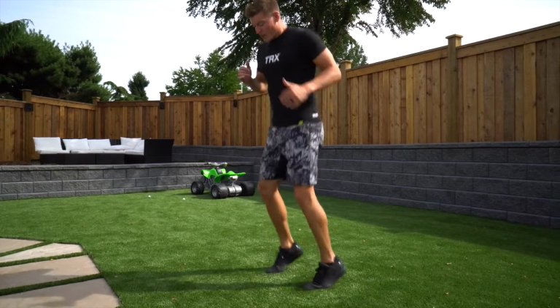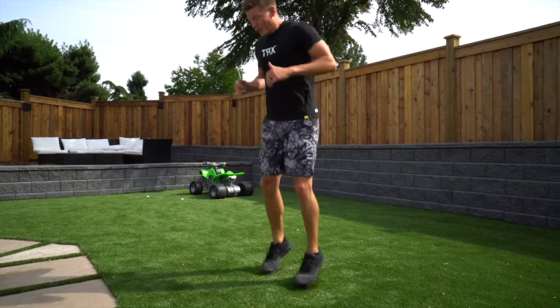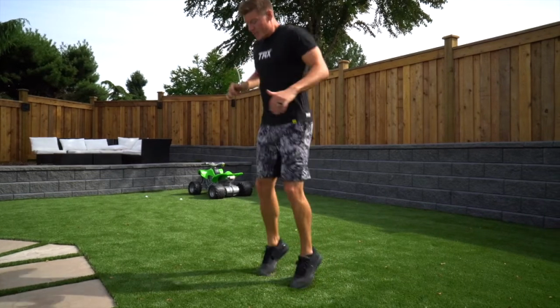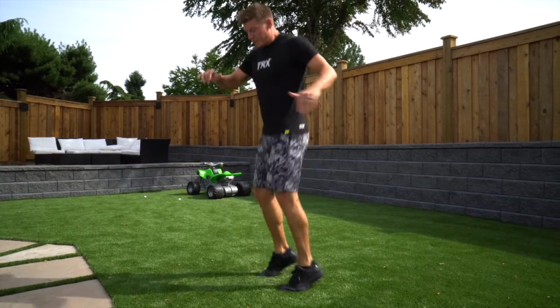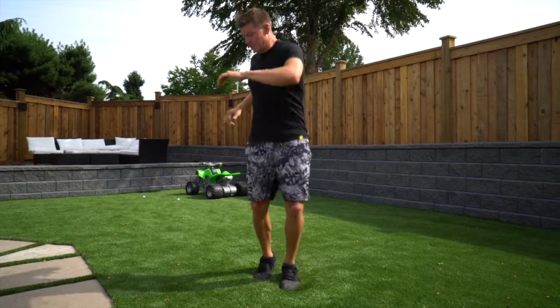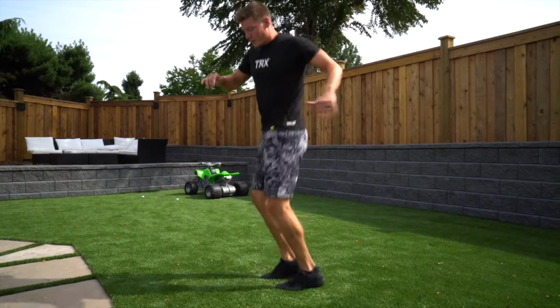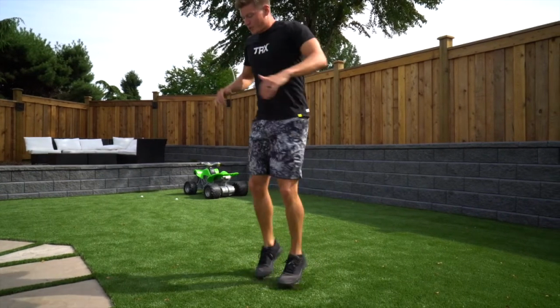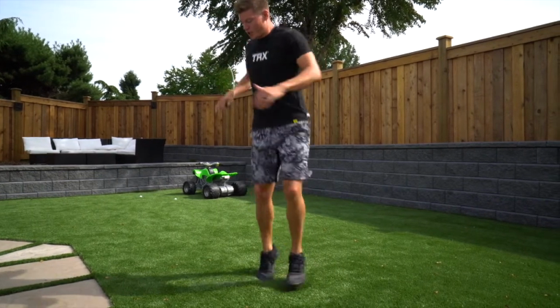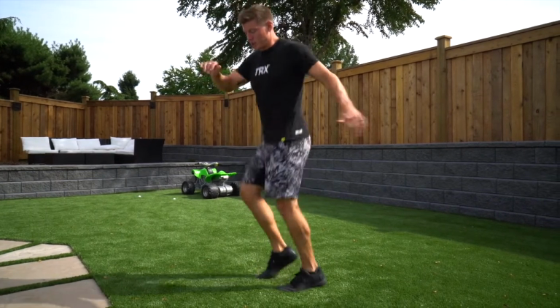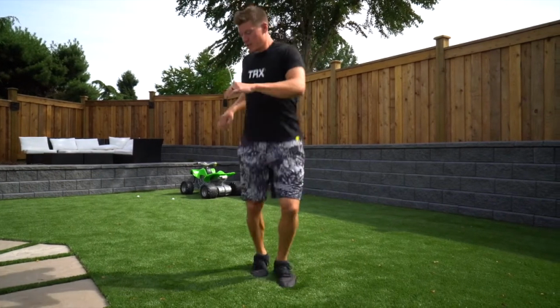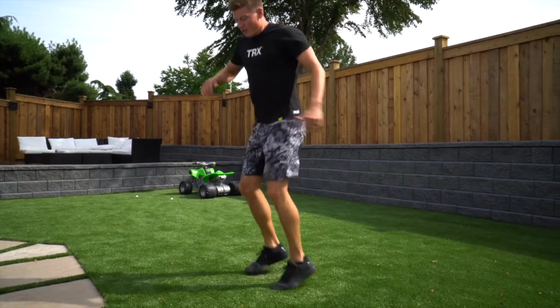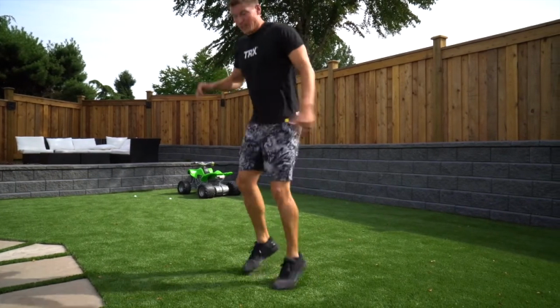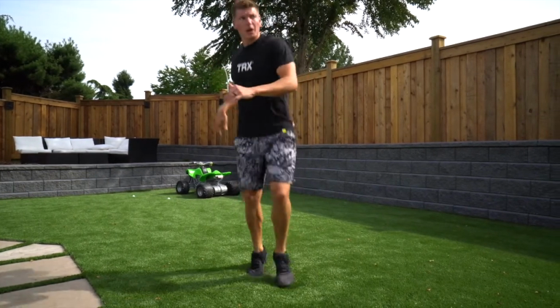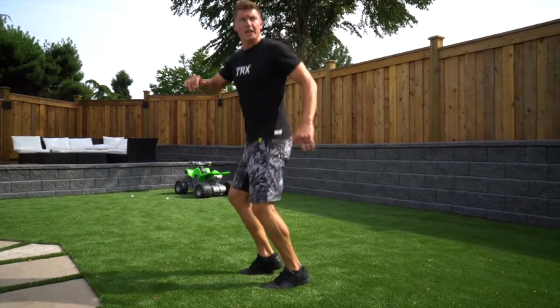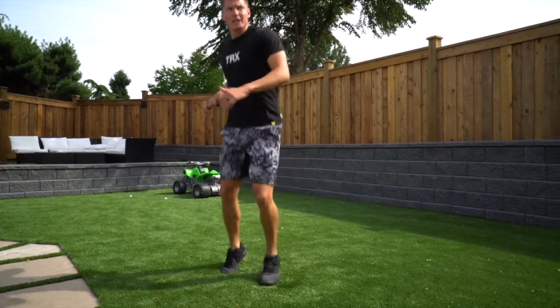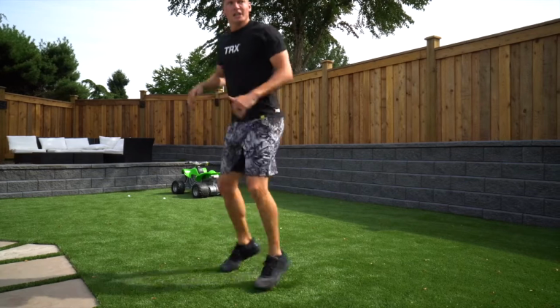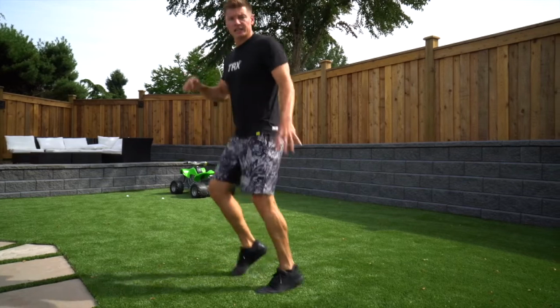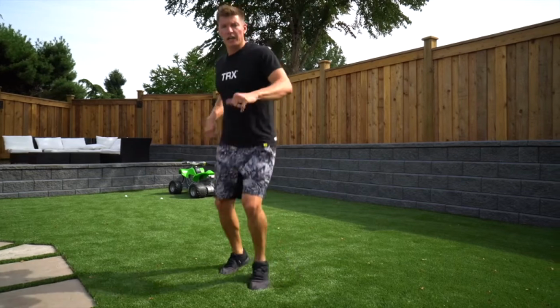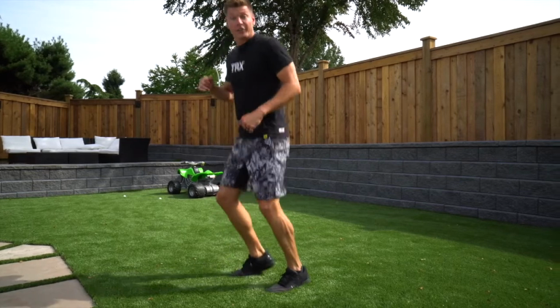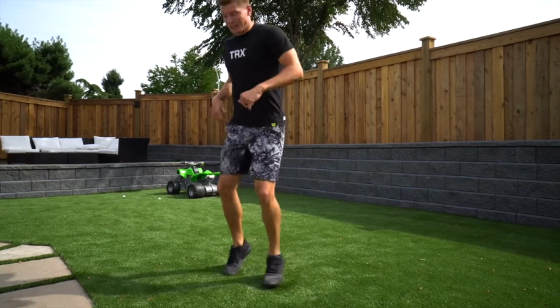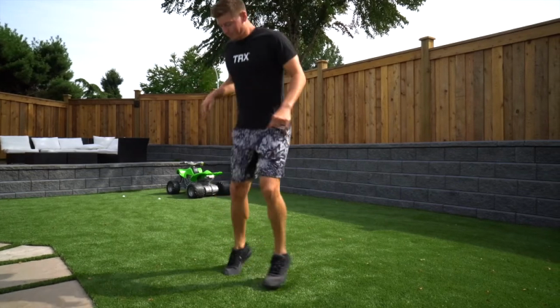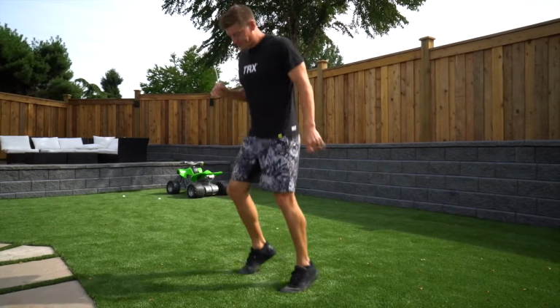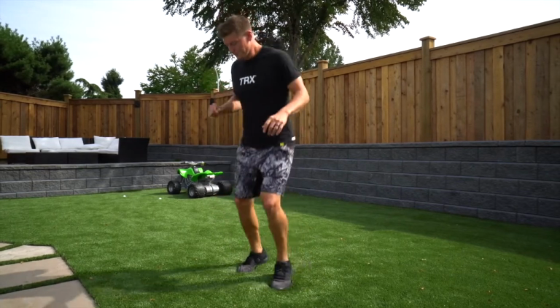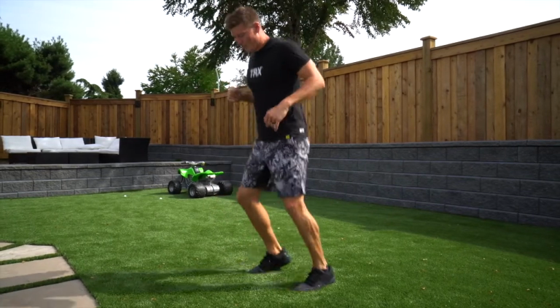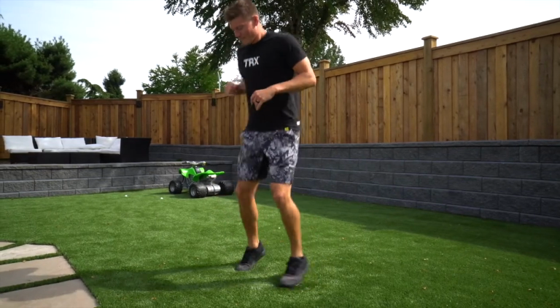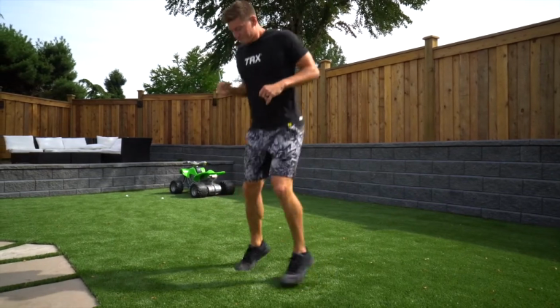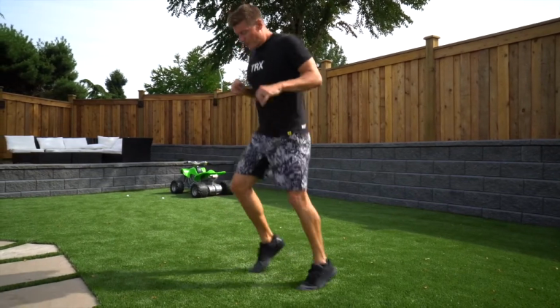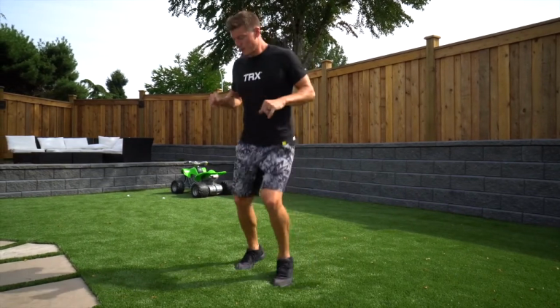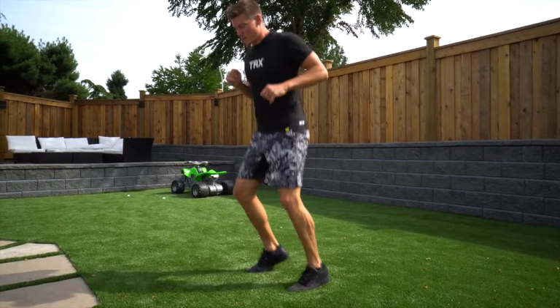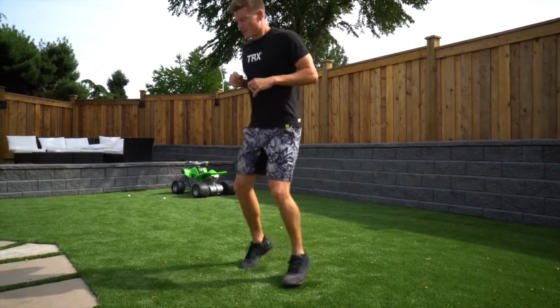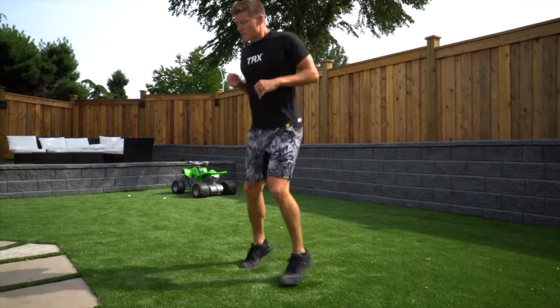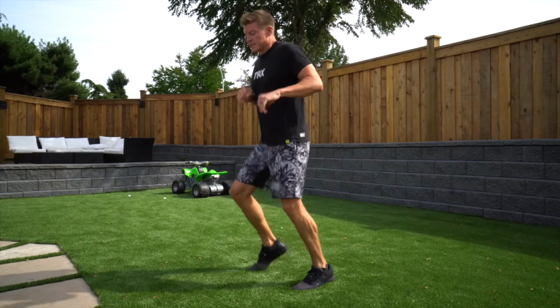Once we've done those, just warming up our calves and getting a little bit of rotation on the lower body — nice and light on the feet.